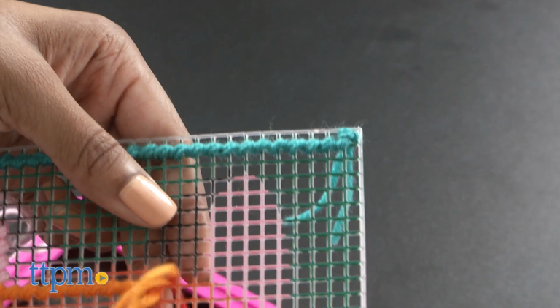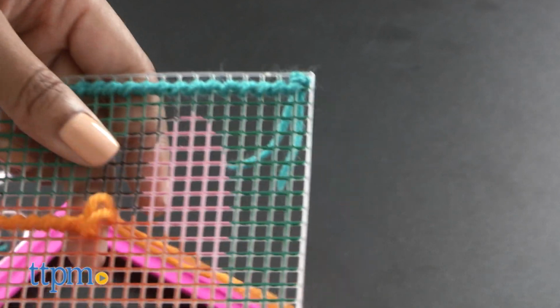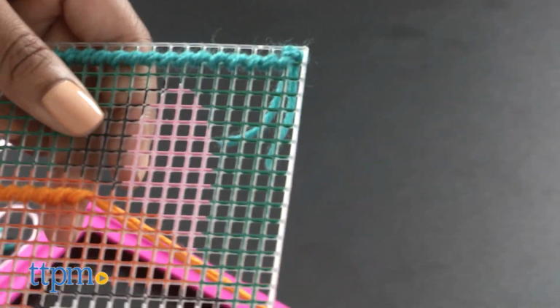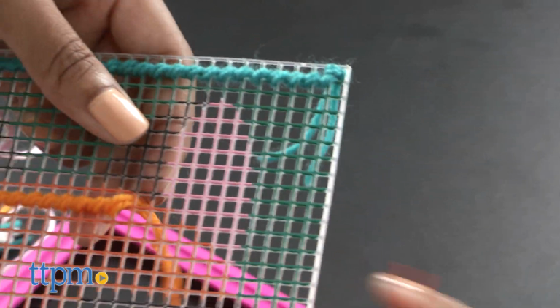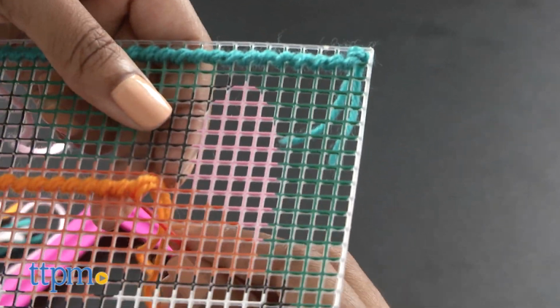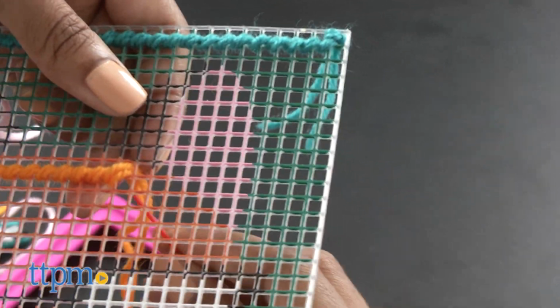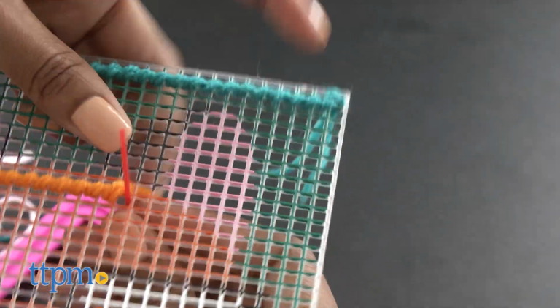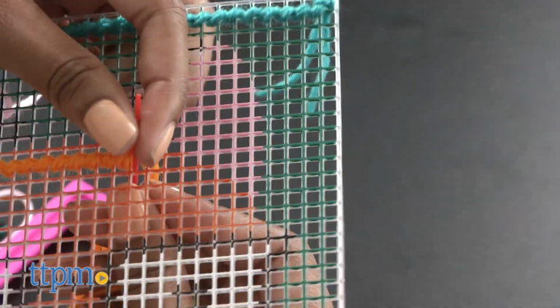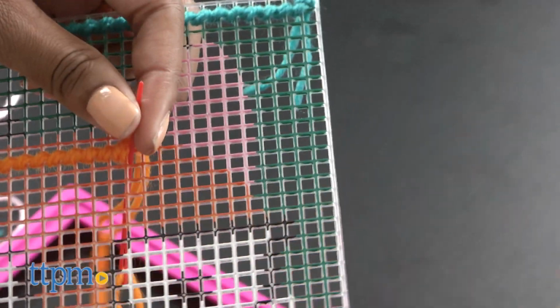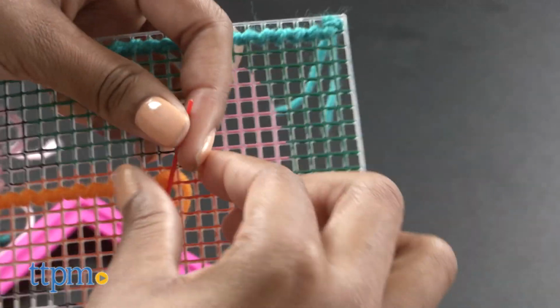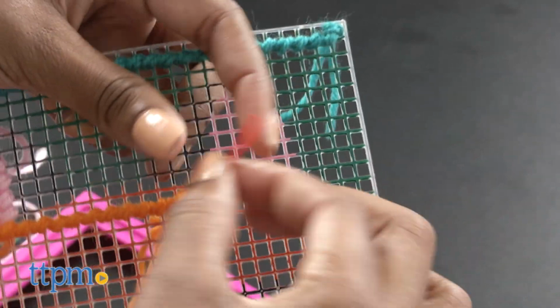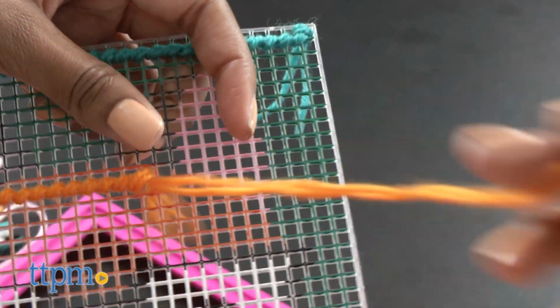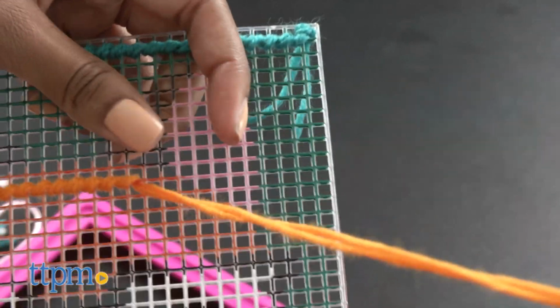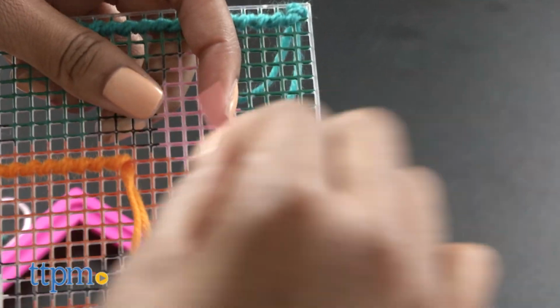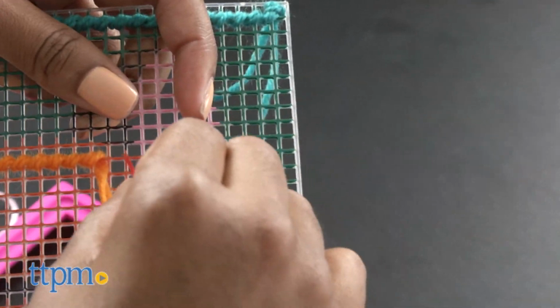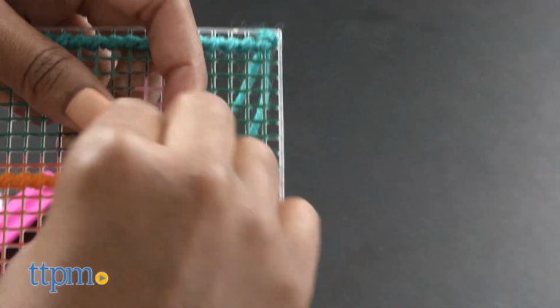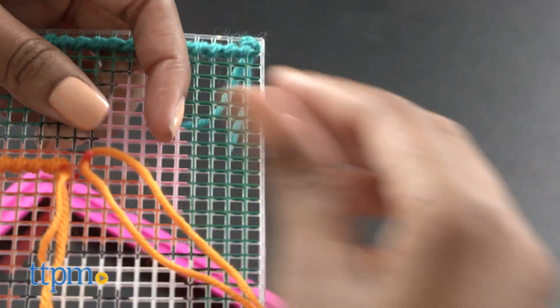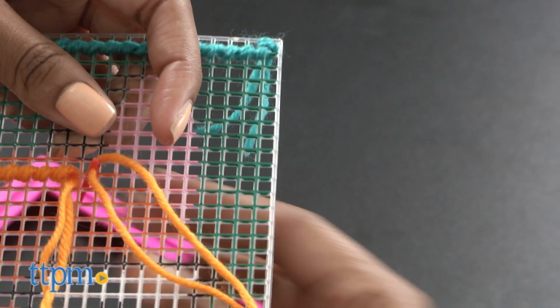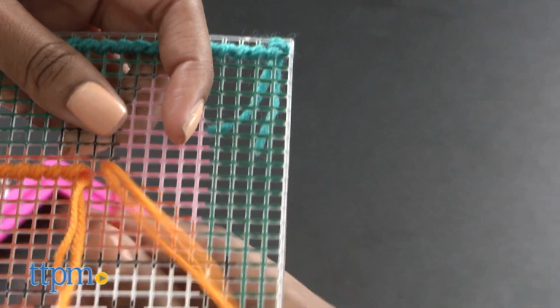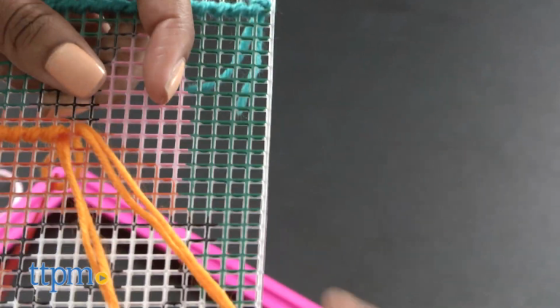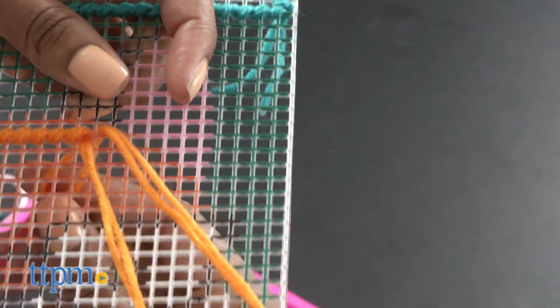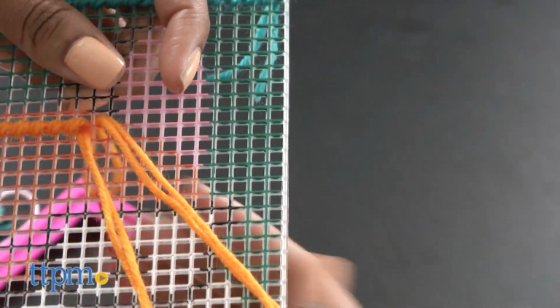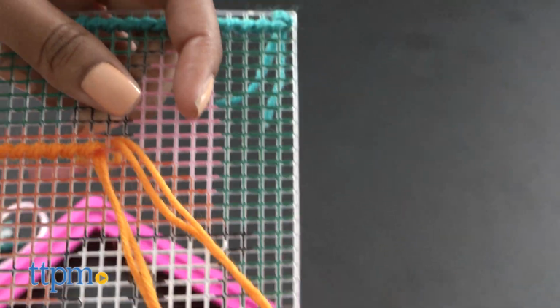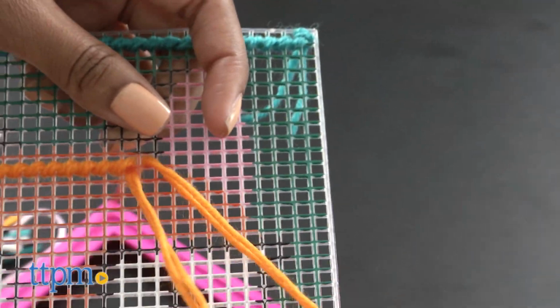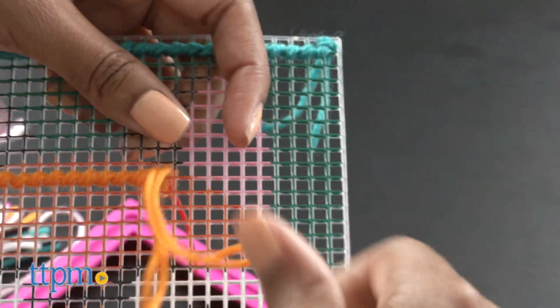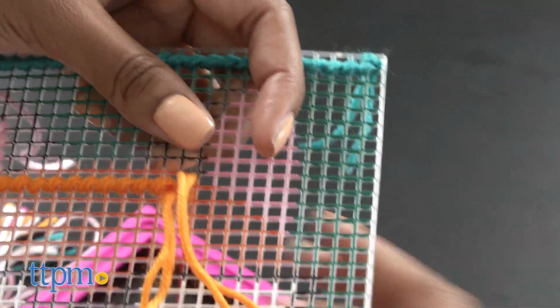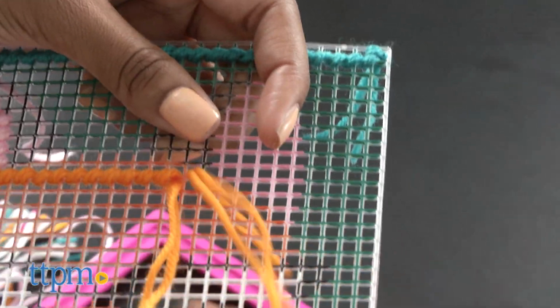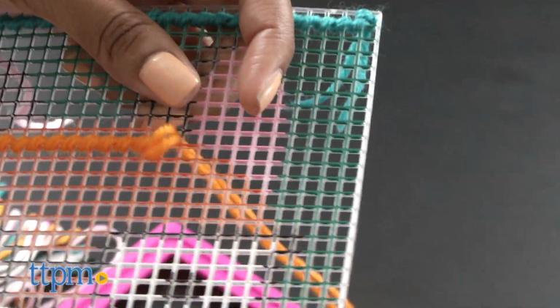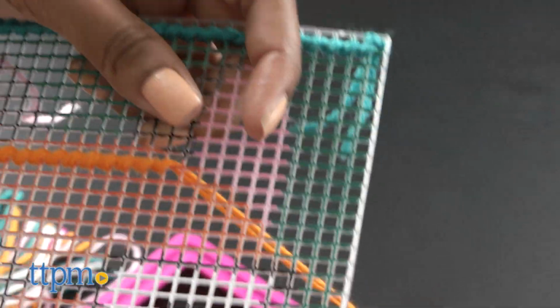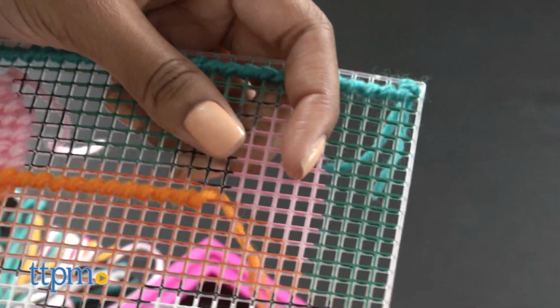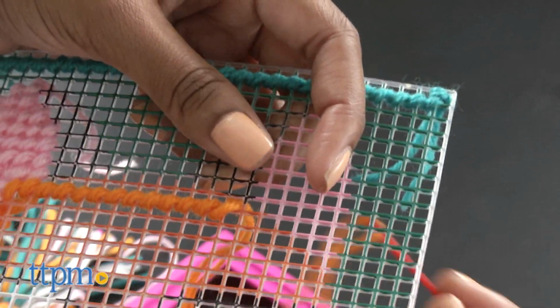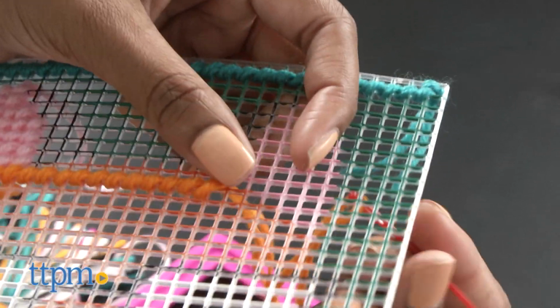Once your beautiful design is finished, place it inside the plastic frame from behind, tucking it underneath the tabs. Now you can add a bit of foxiness to your favorite place.